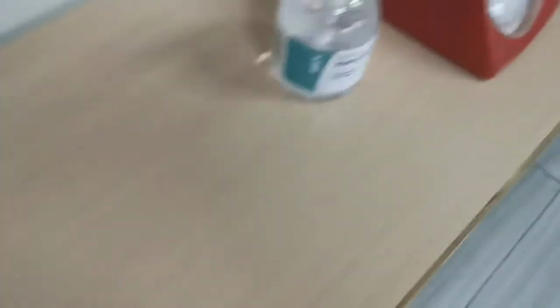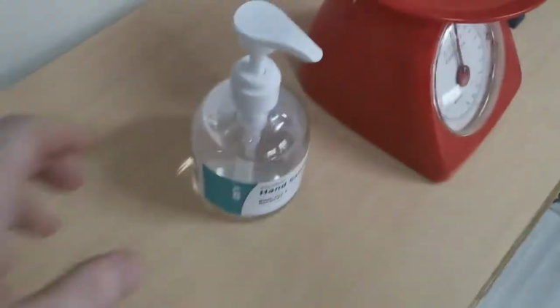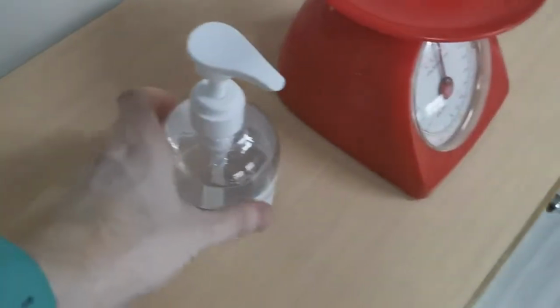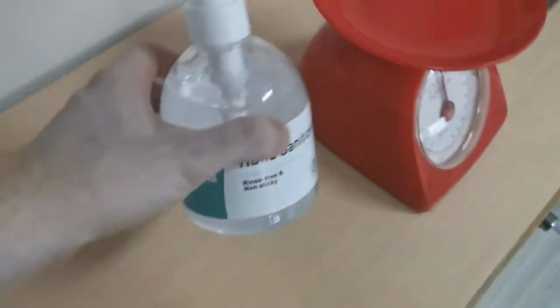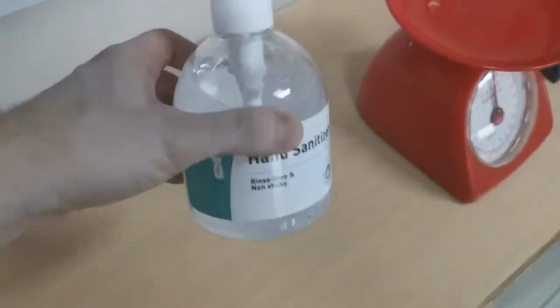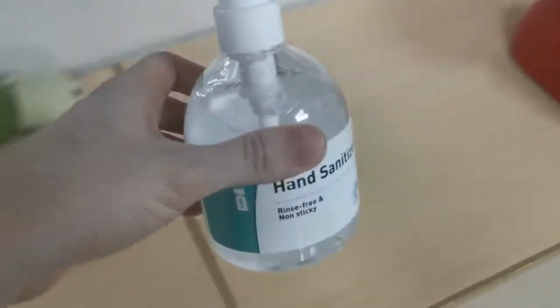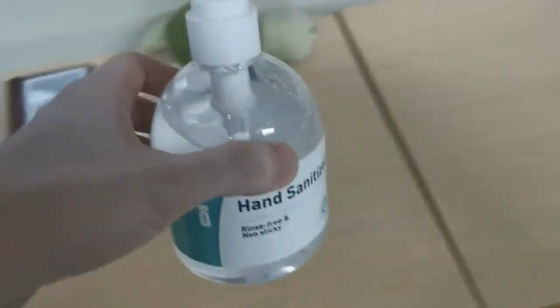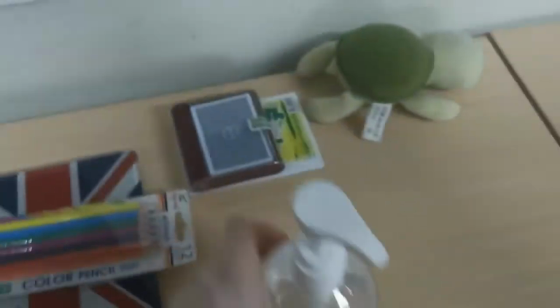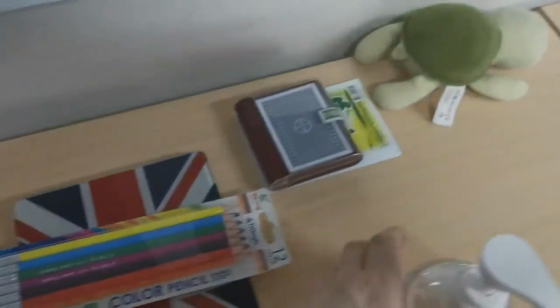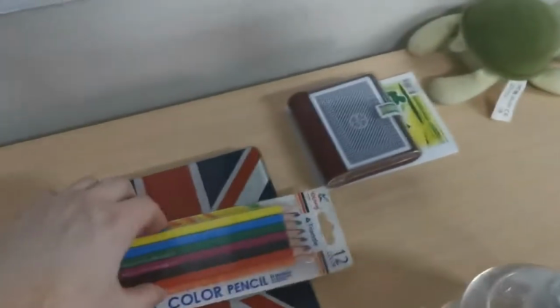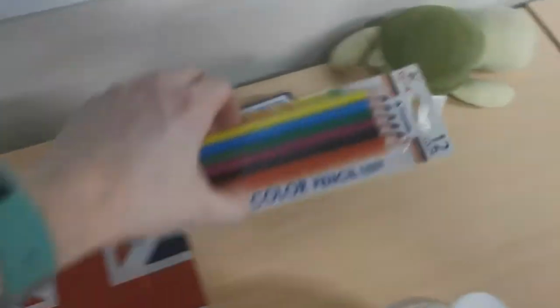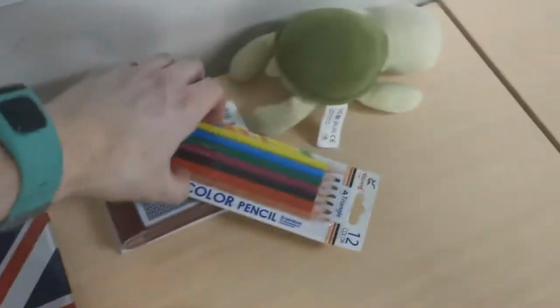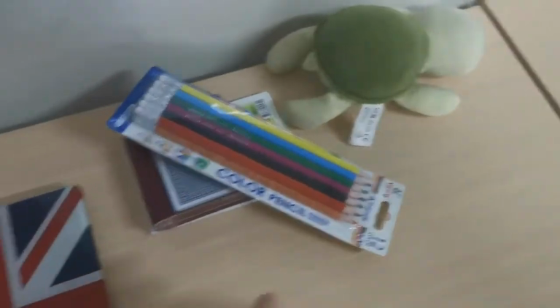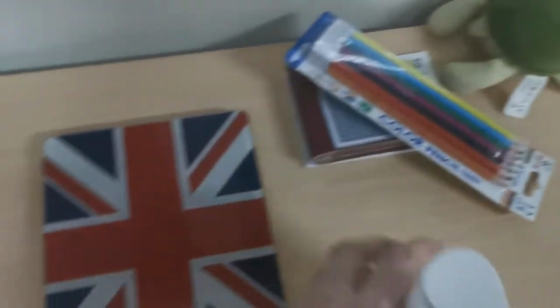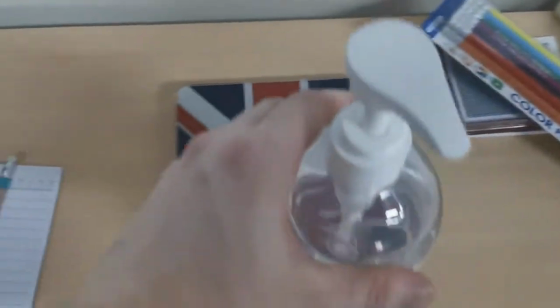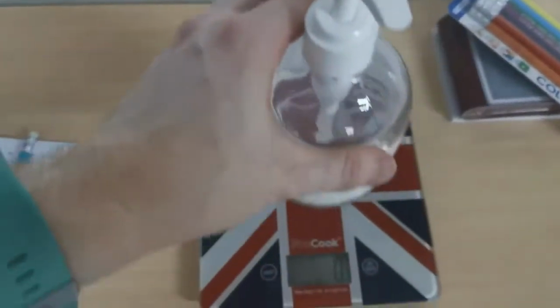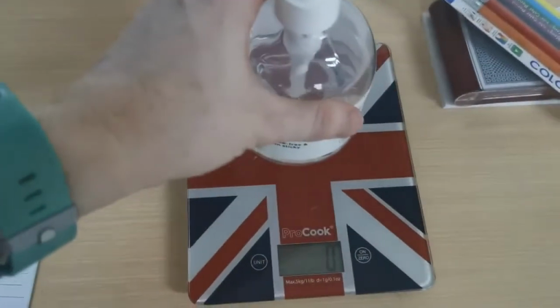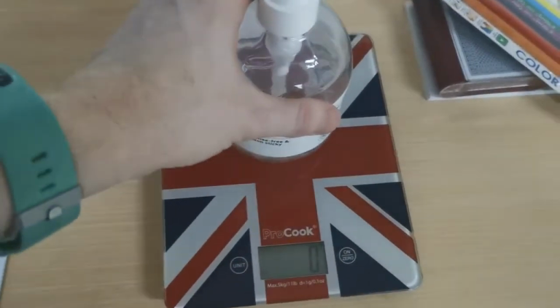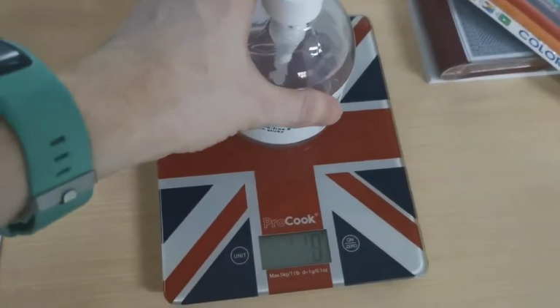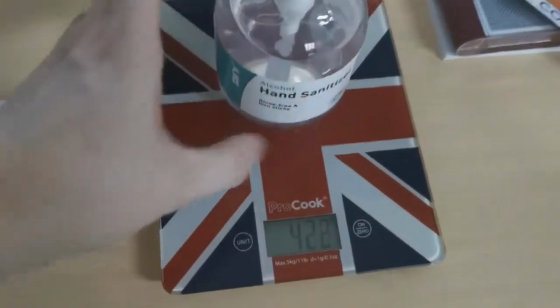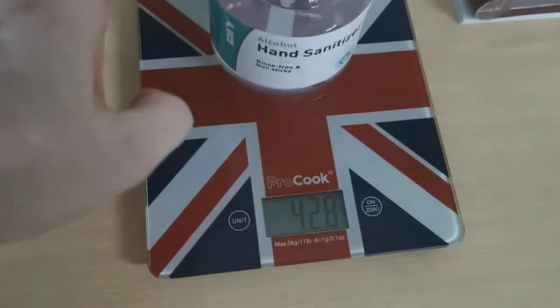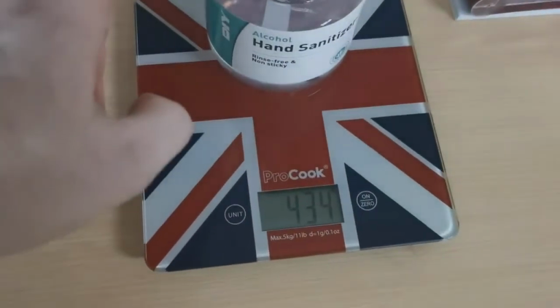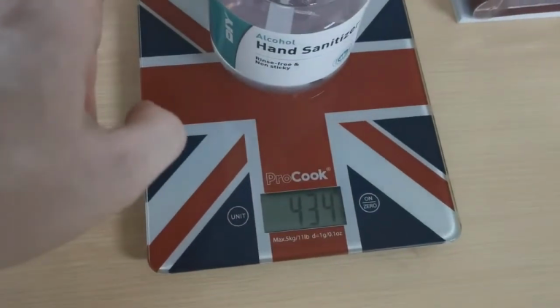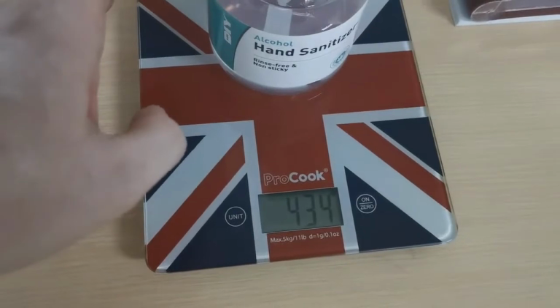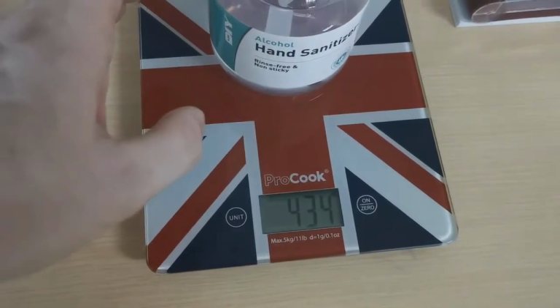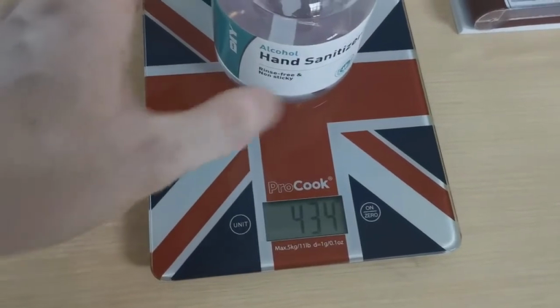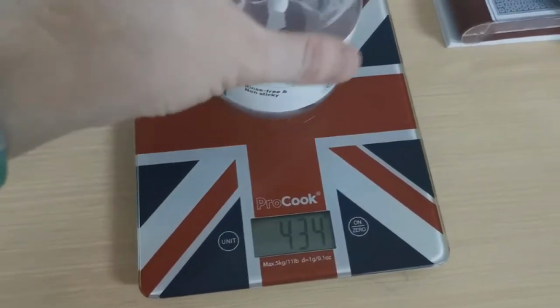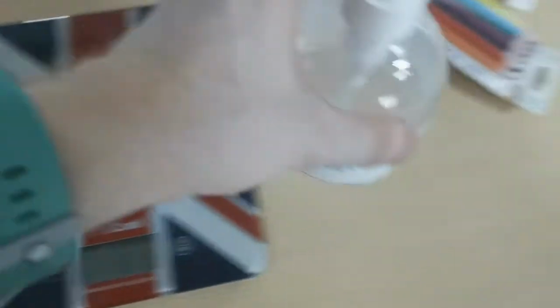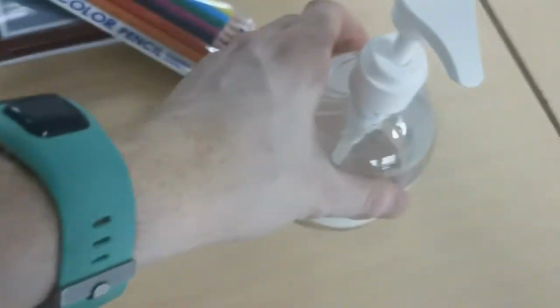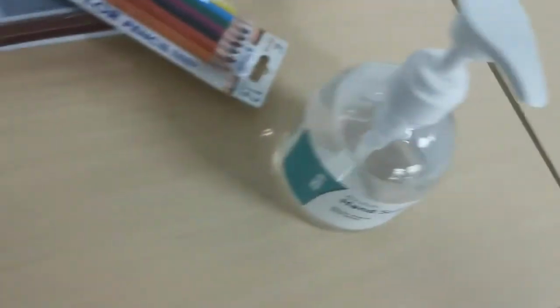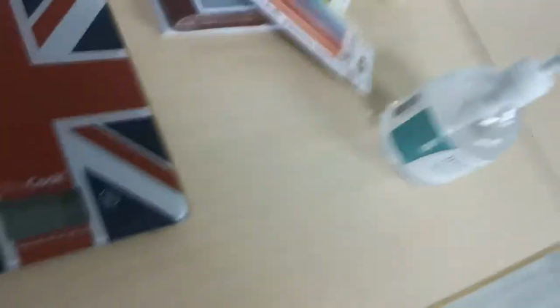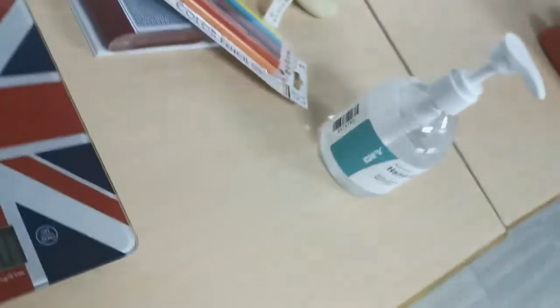Next we have the hand sanitizer. Let's swap the pencils out and see how much the hand sanitizer weighs. The hand sanitizer weighs 434 grams.